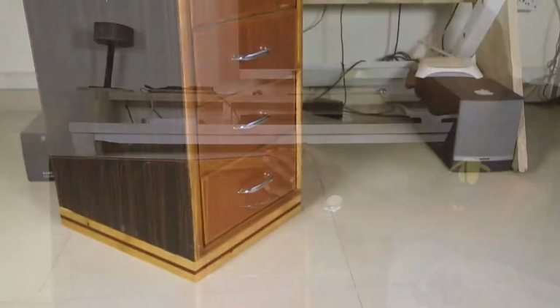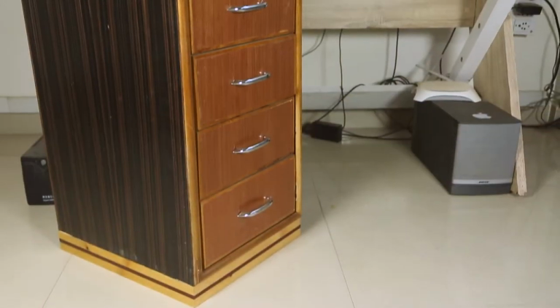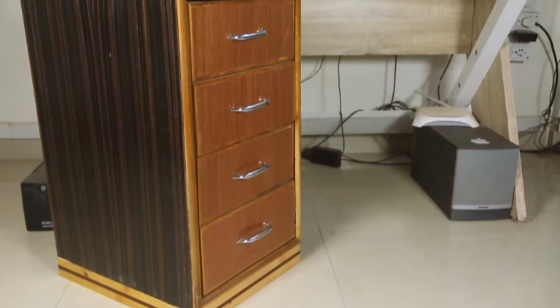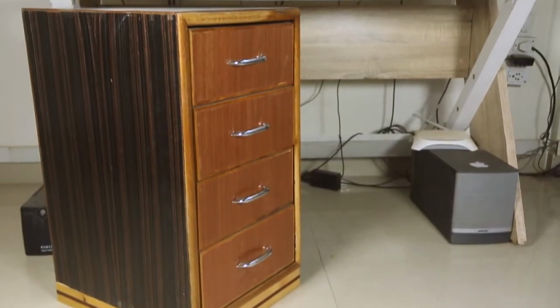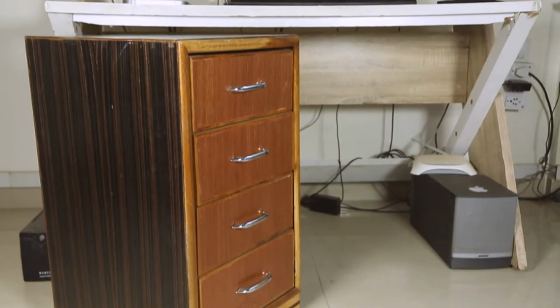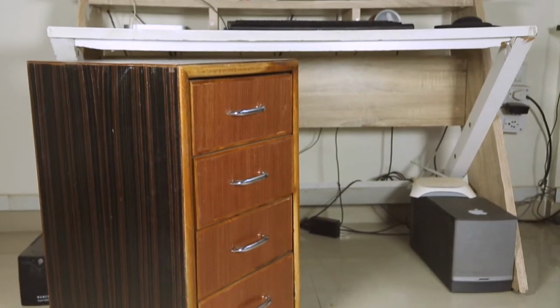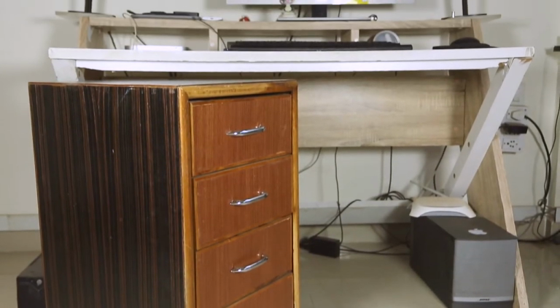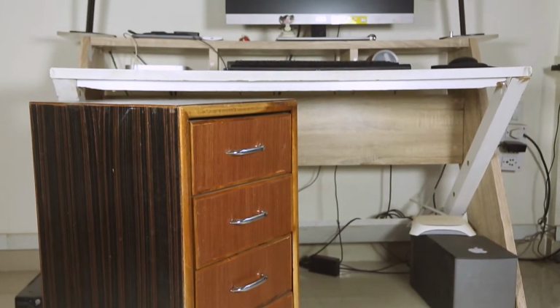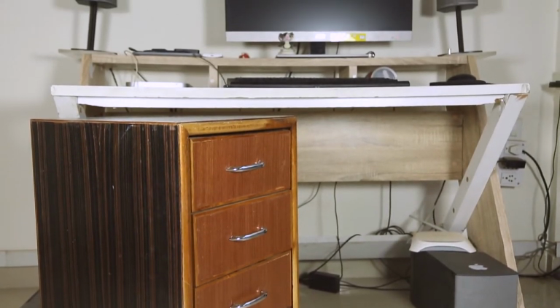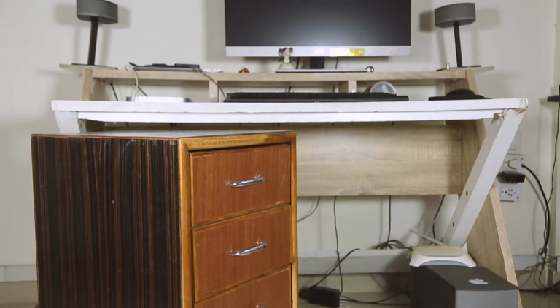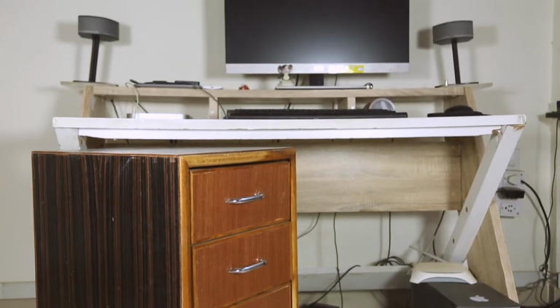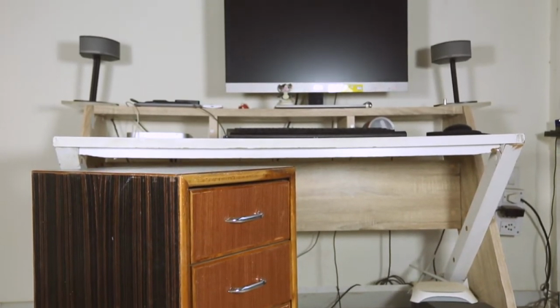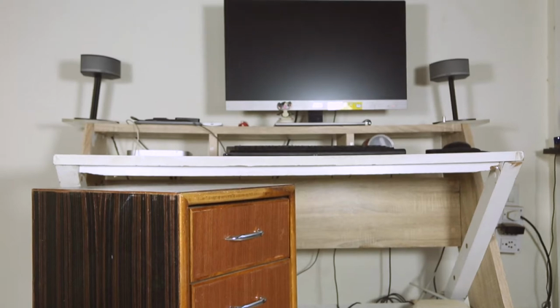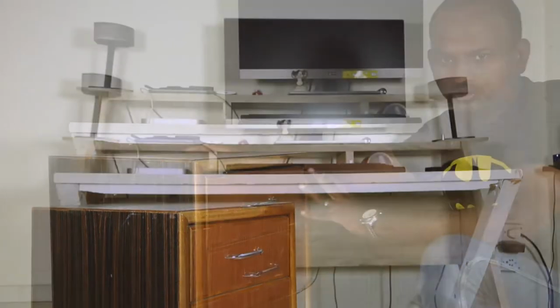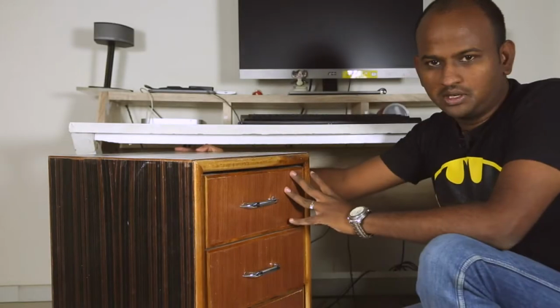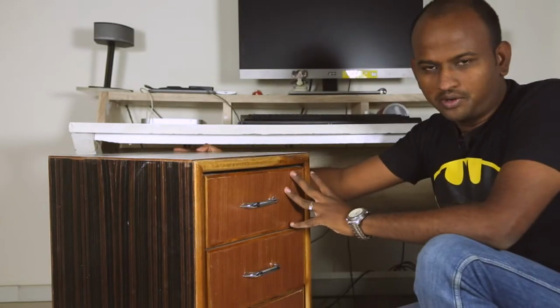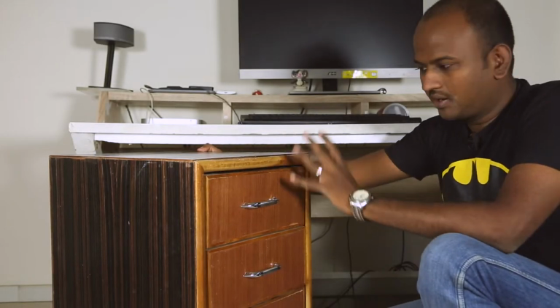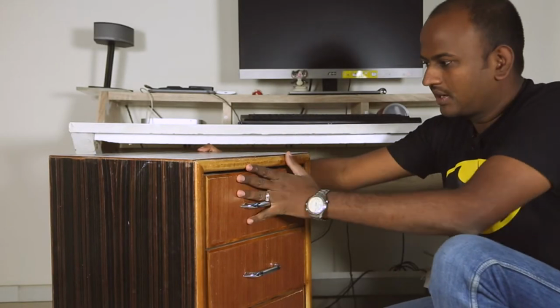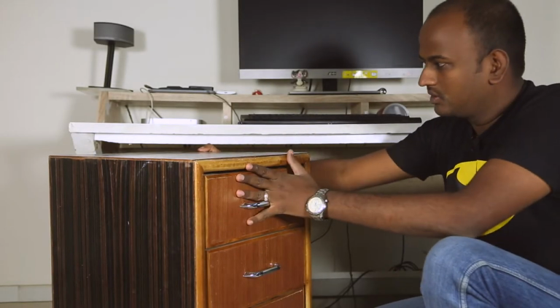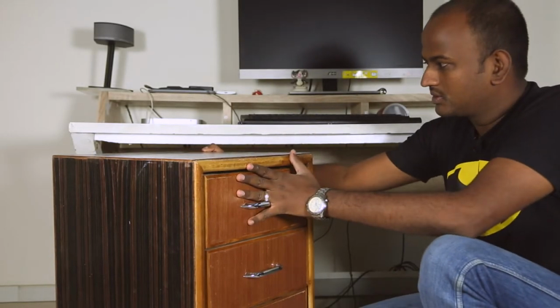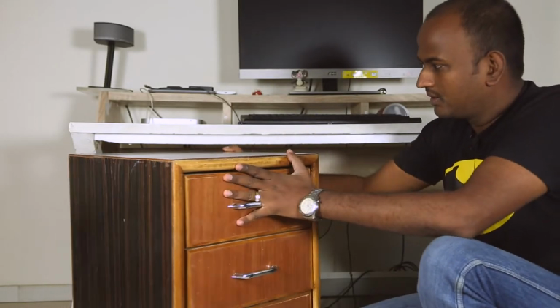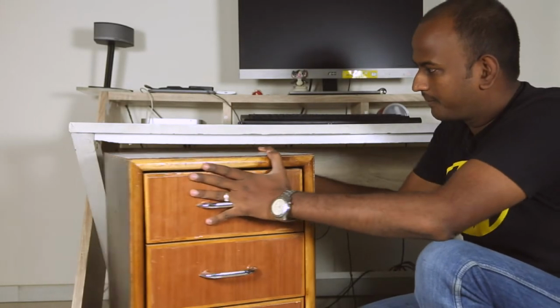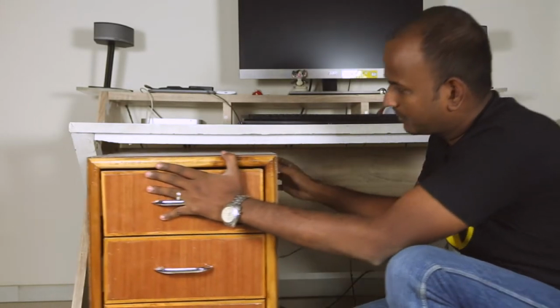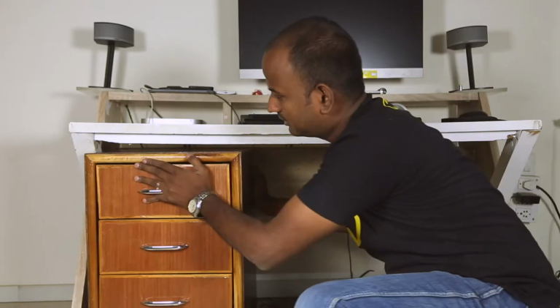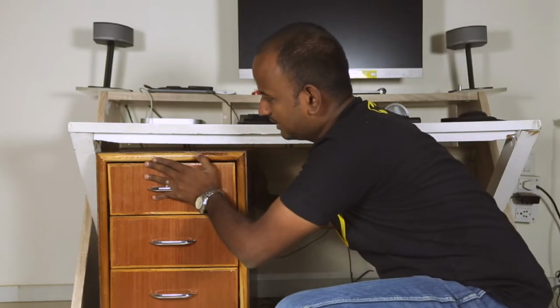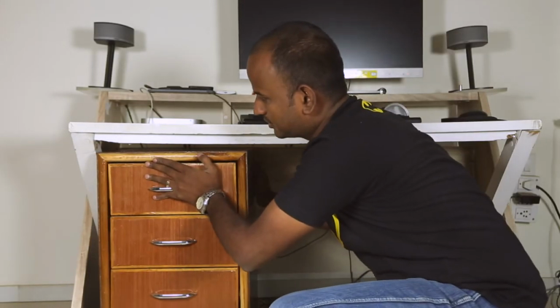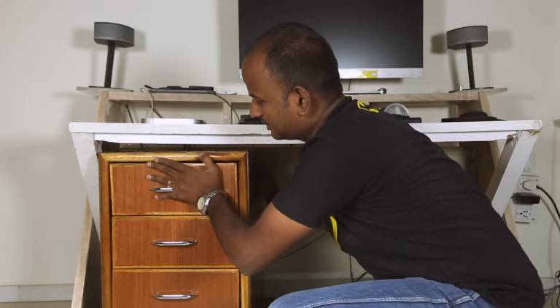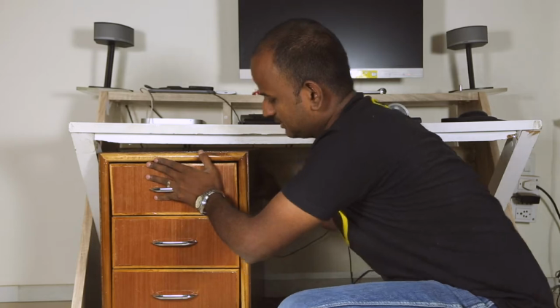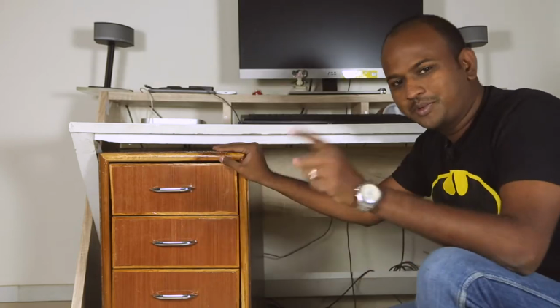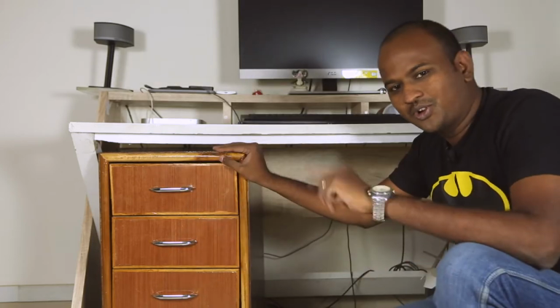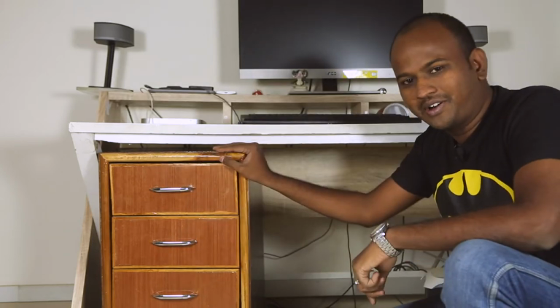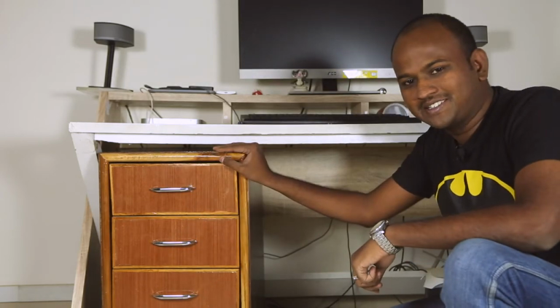I'm going to just sit here and work on the code and on the computer, so this area is totally free and the cabinet can actually slide in there and save some space. So let me show you how I did this.